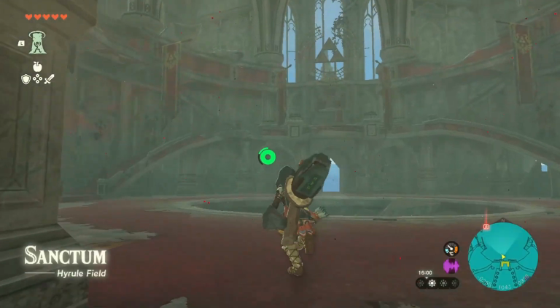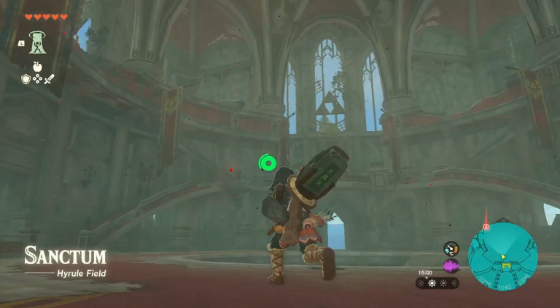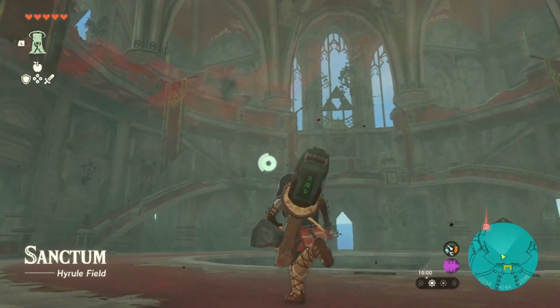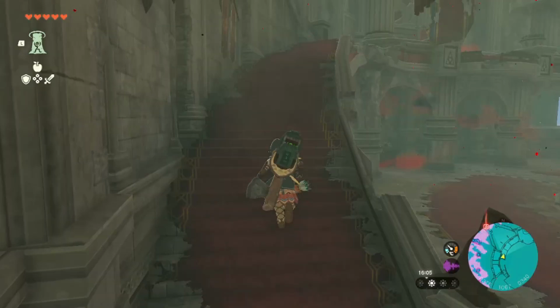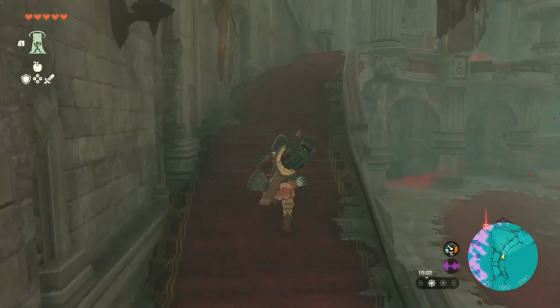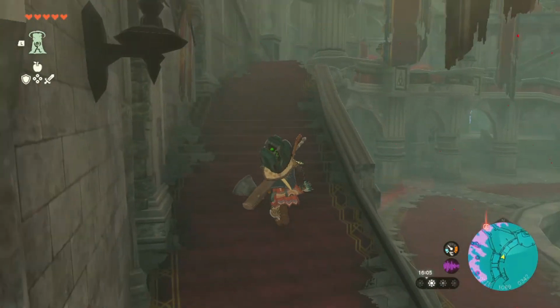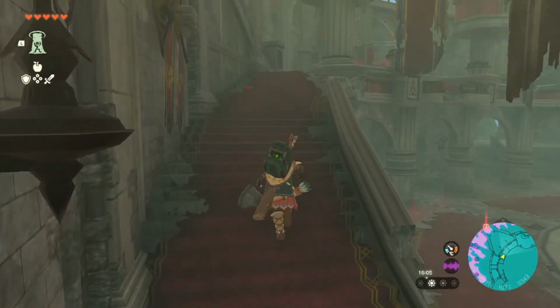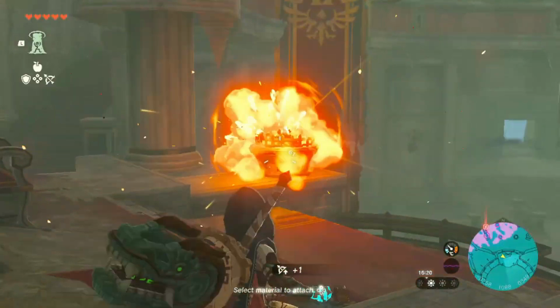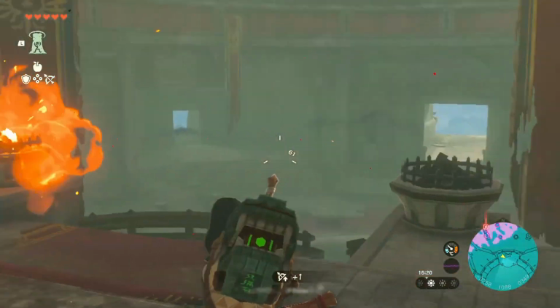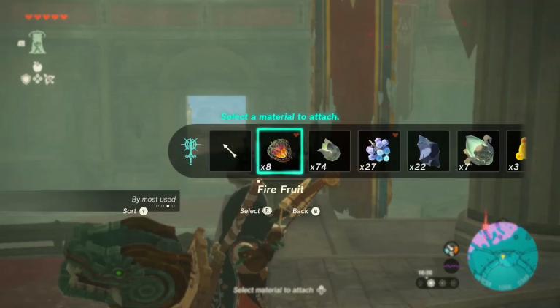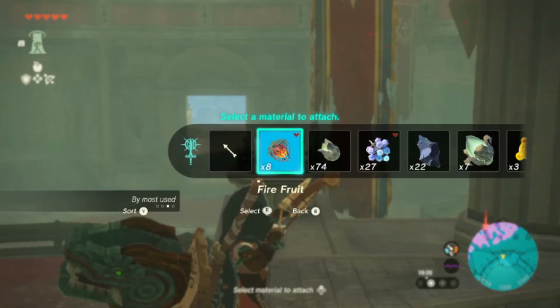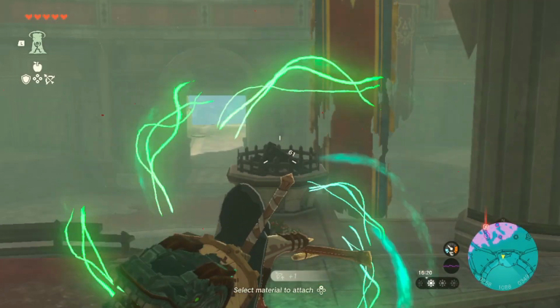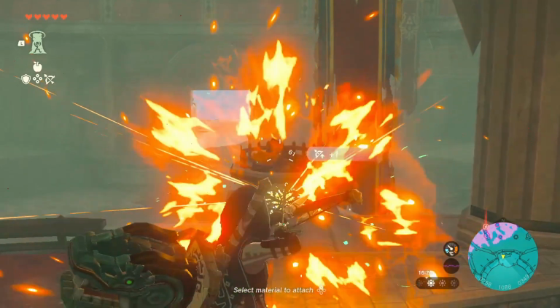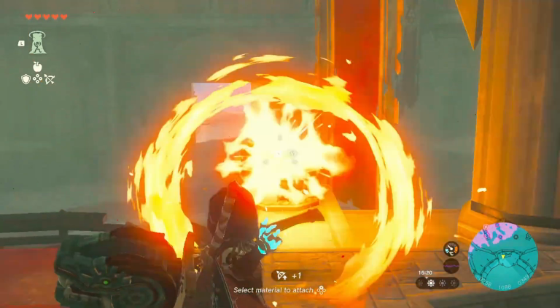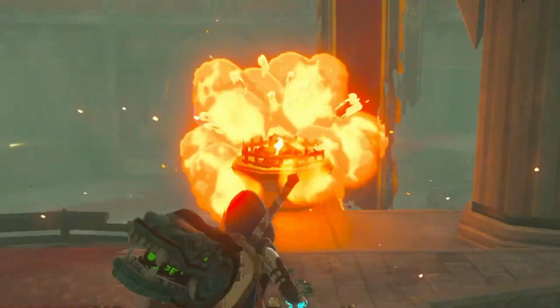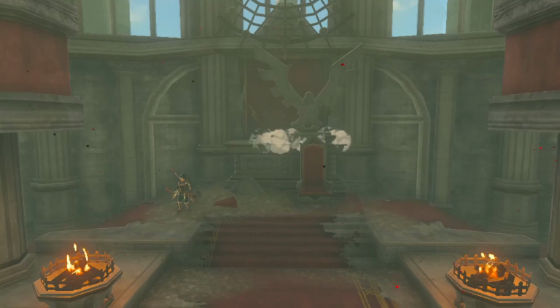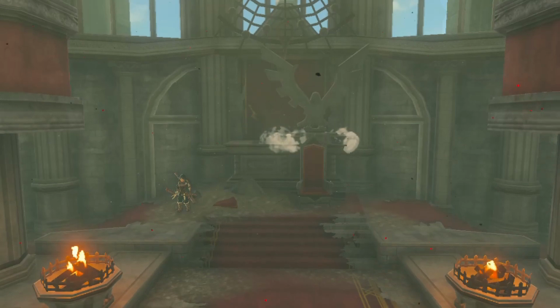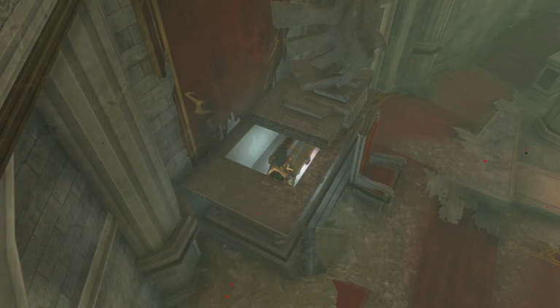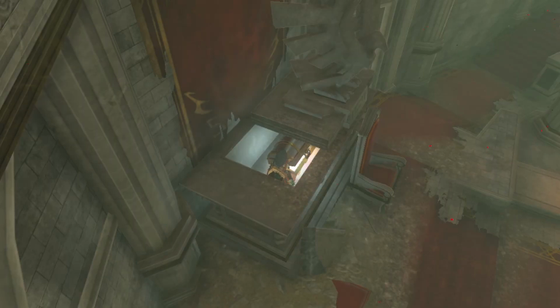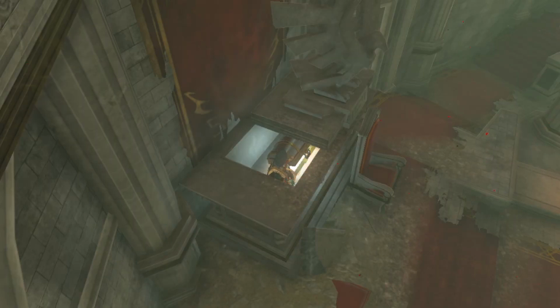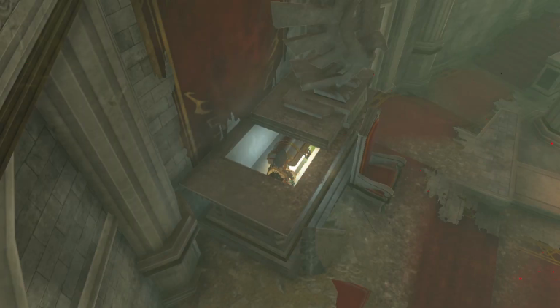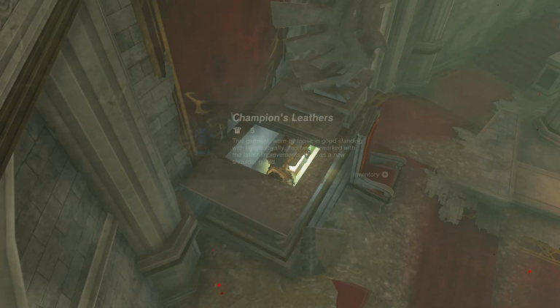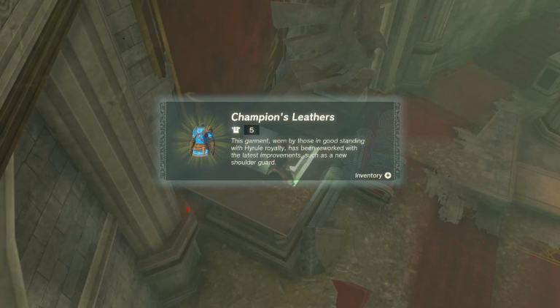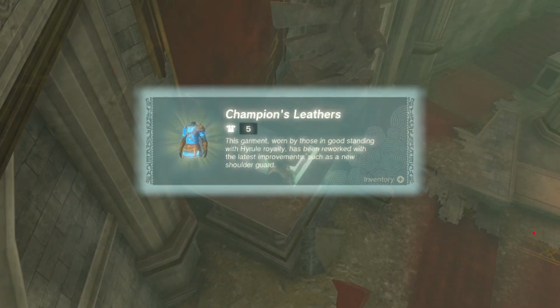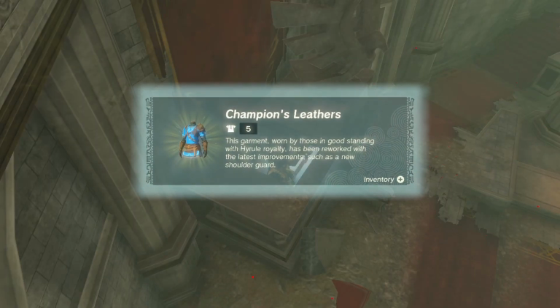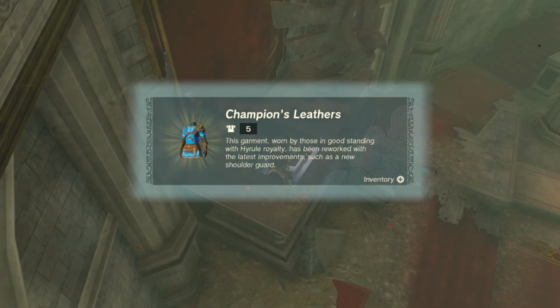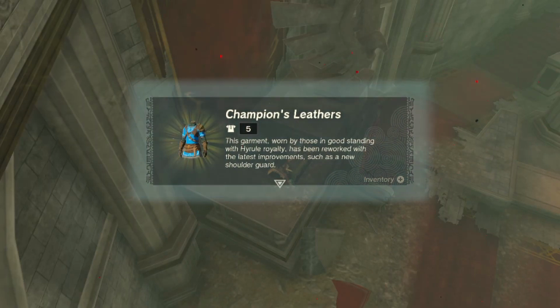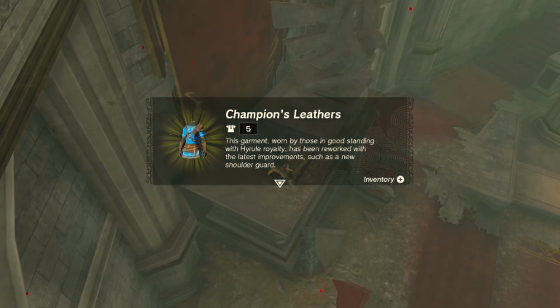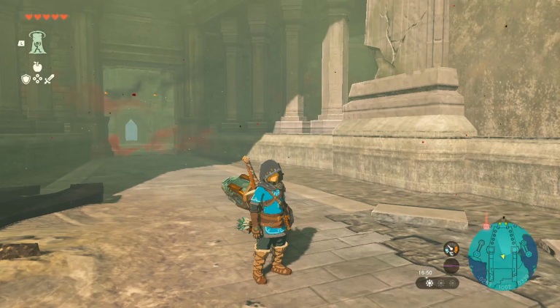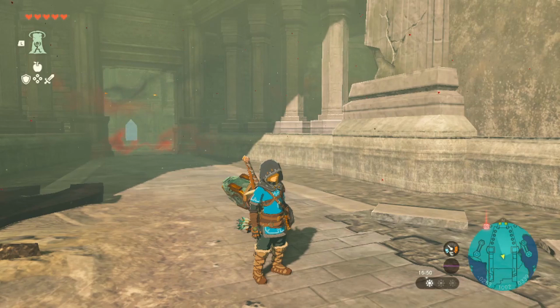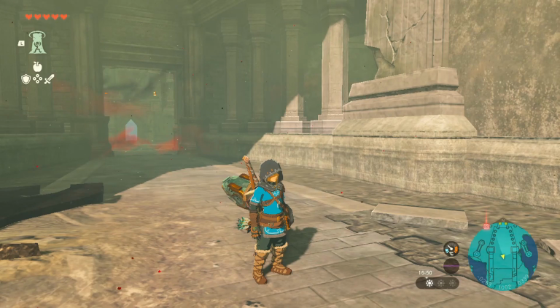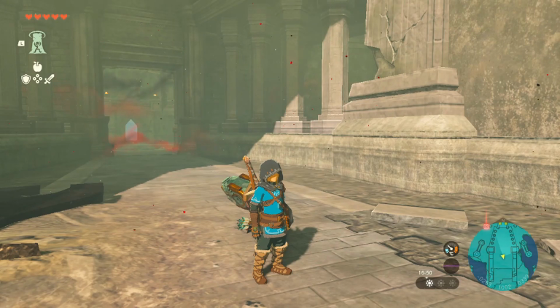Here, make your way up the stairs and light the two torches to reveal a hidden chest containing the Champion's Tunic — now renamed to Champion's Leathers. And that's about it. Thank you for watching, have a nice day, bye!